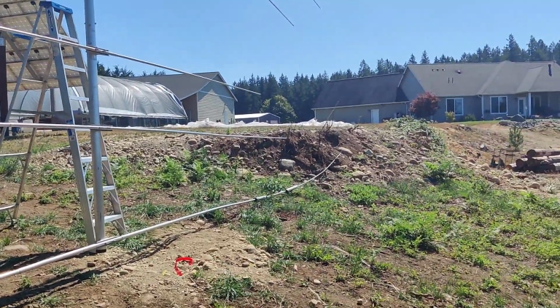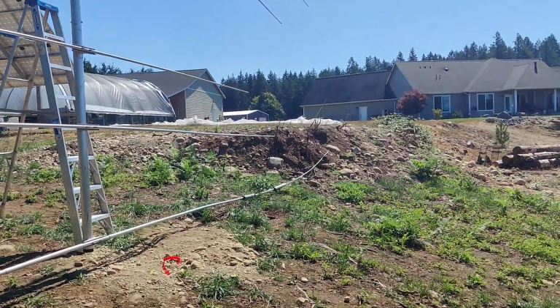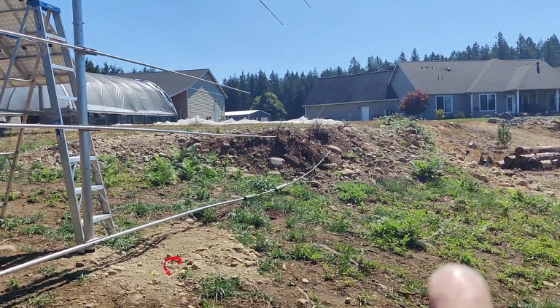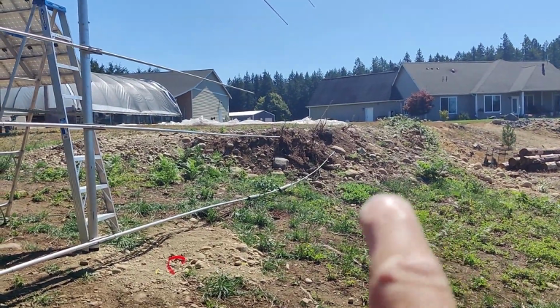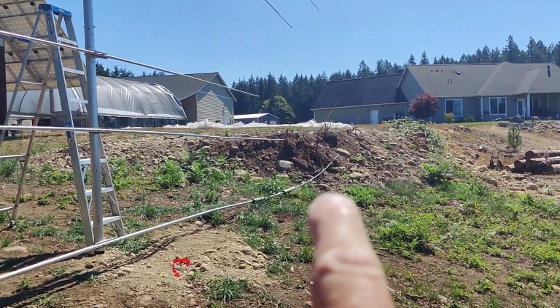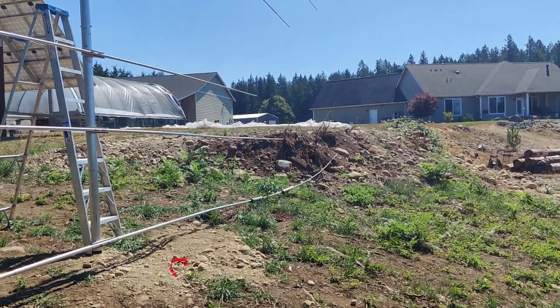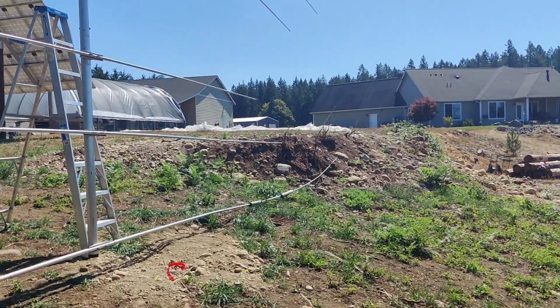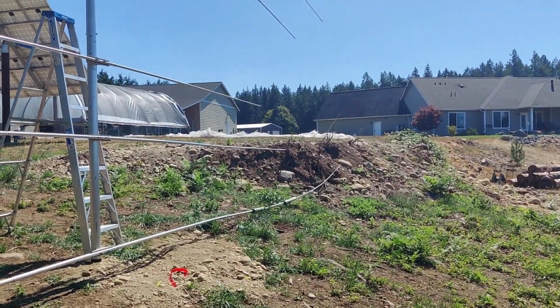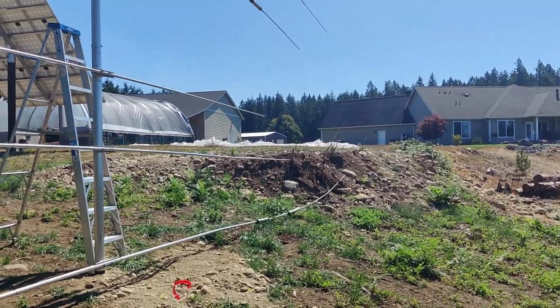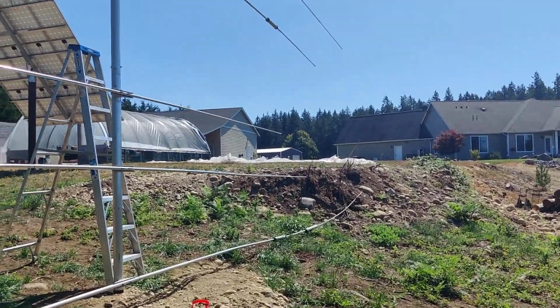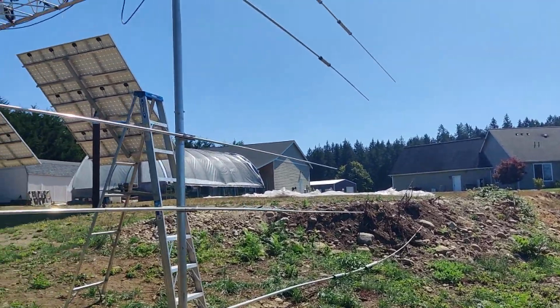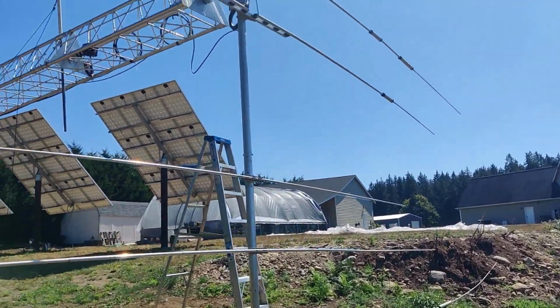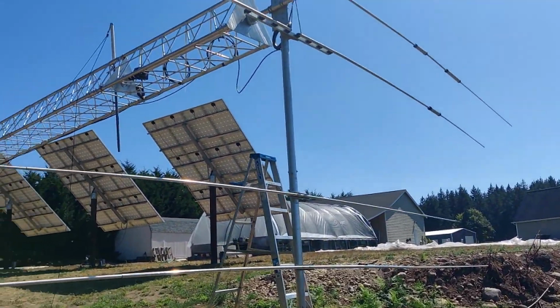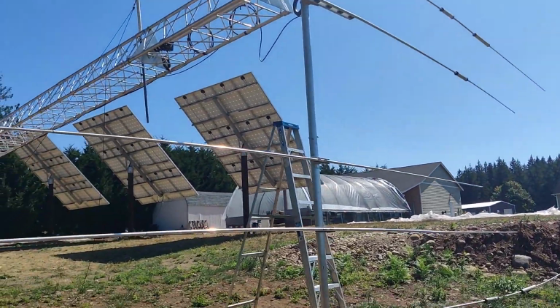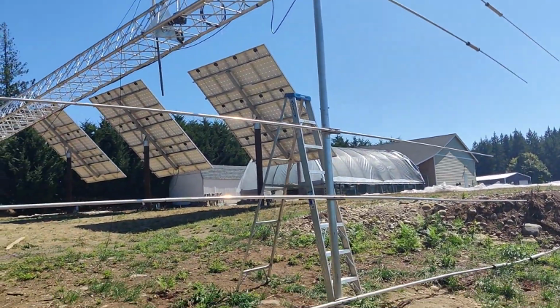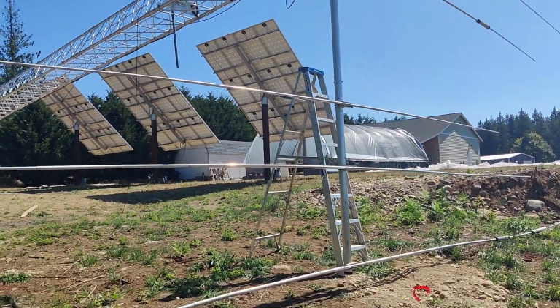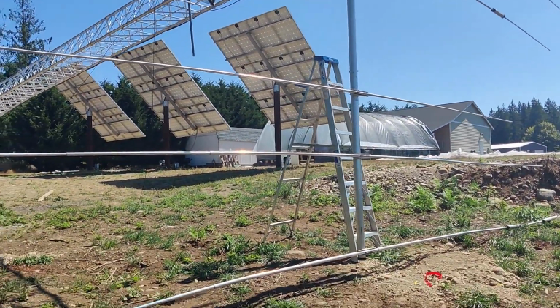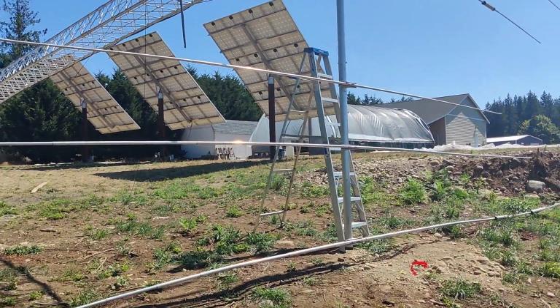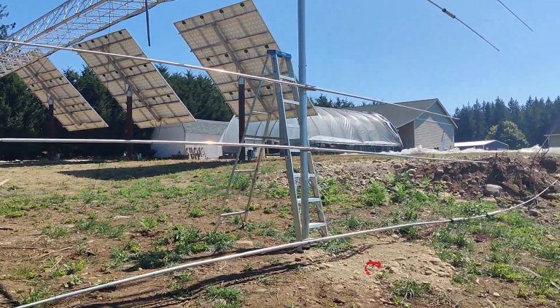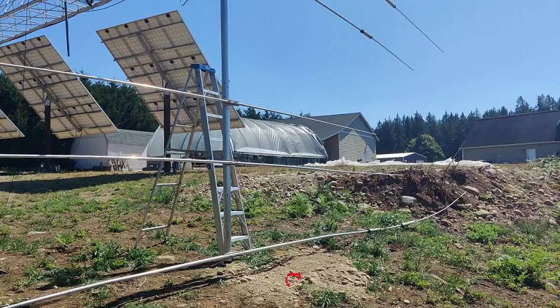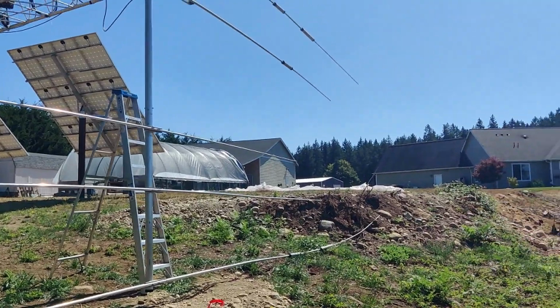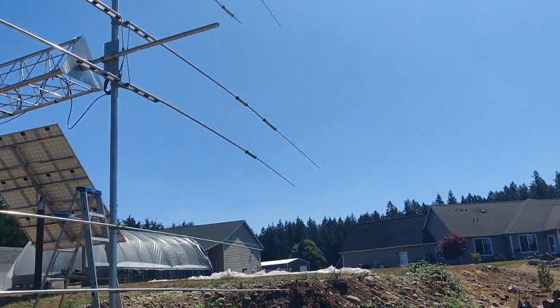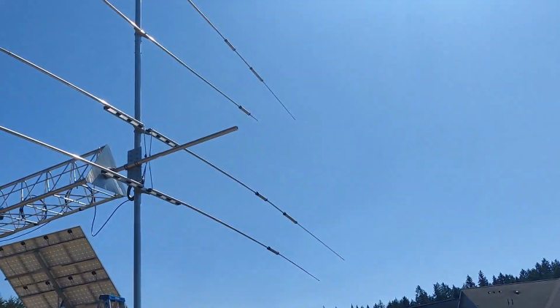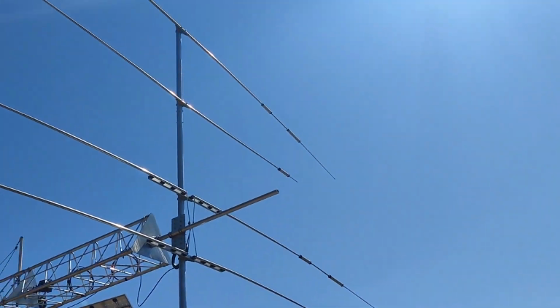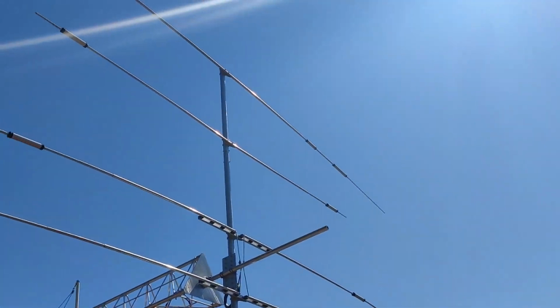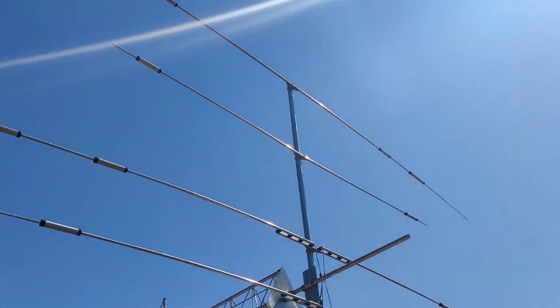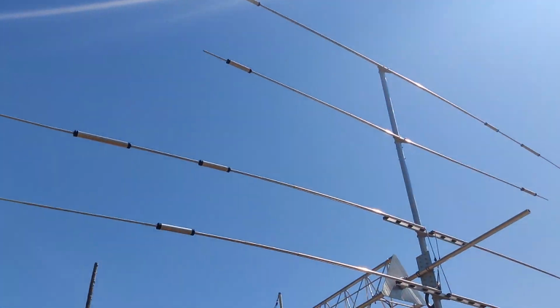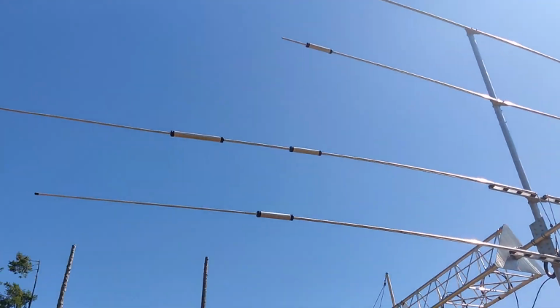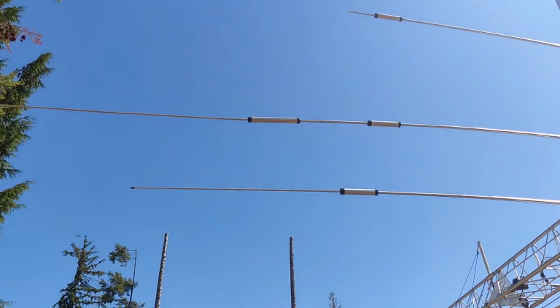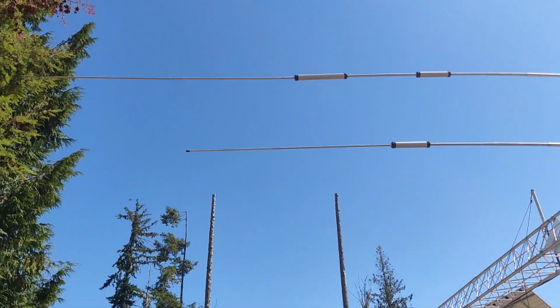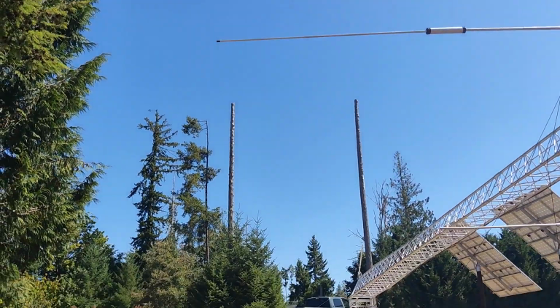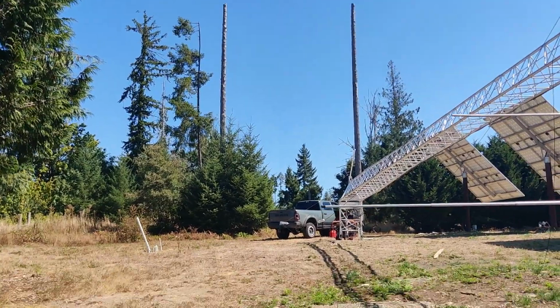That's actually not bent right there — that's just curved with the ground. So I'm getting ready to crank it up and get it in the air and see what we got on the analyzer.